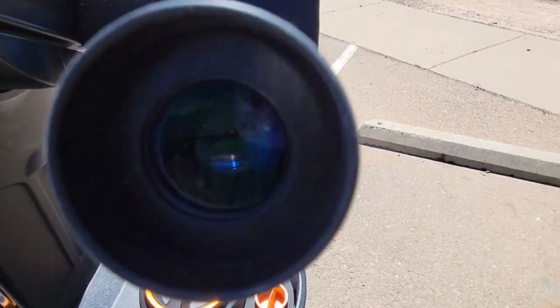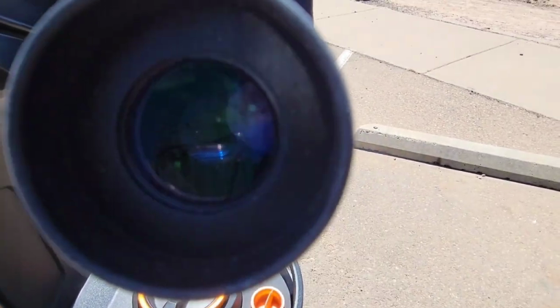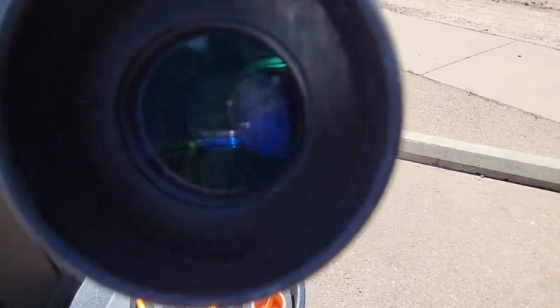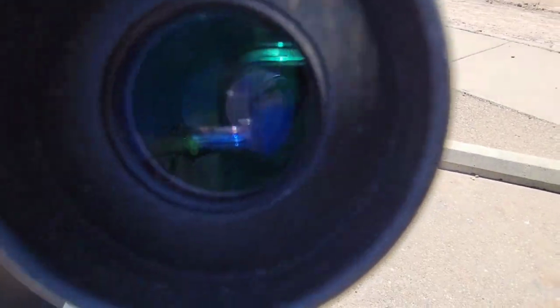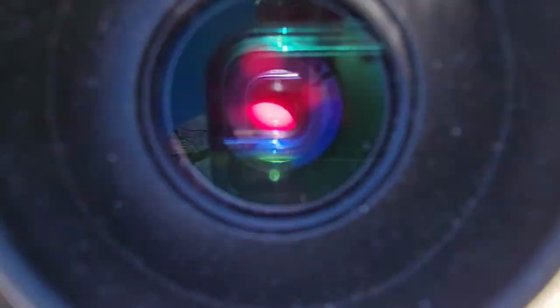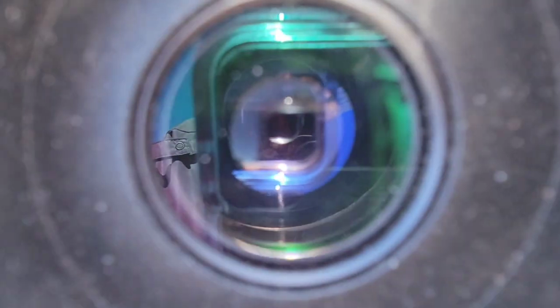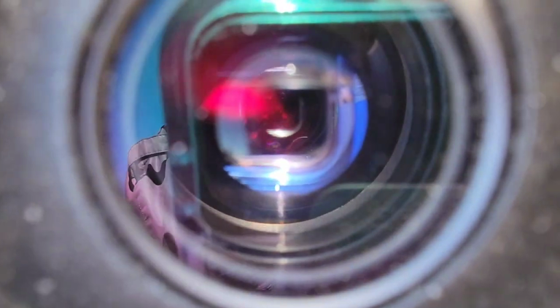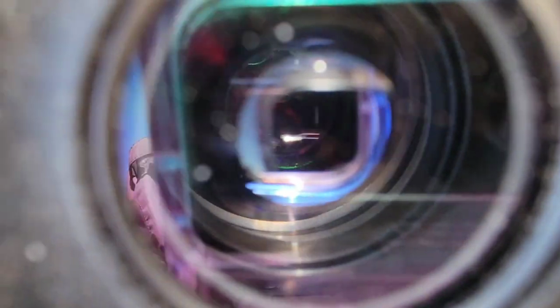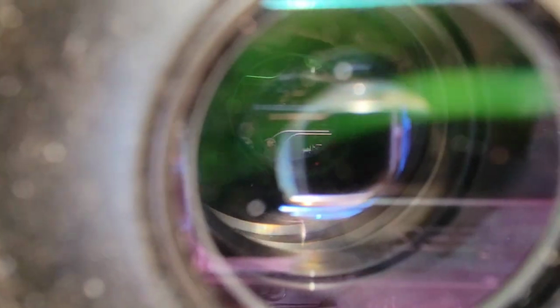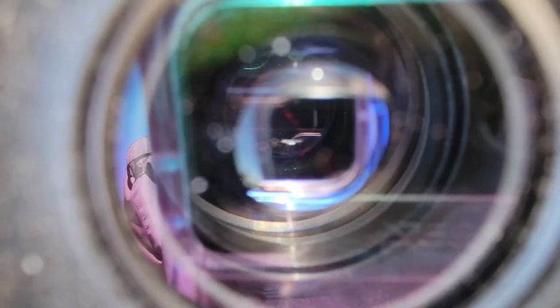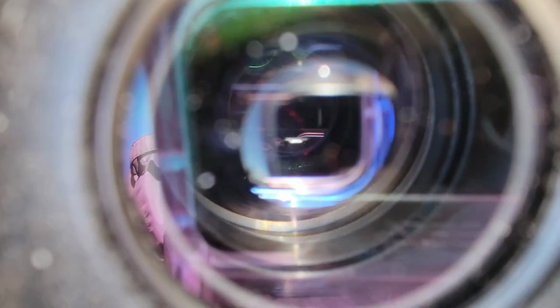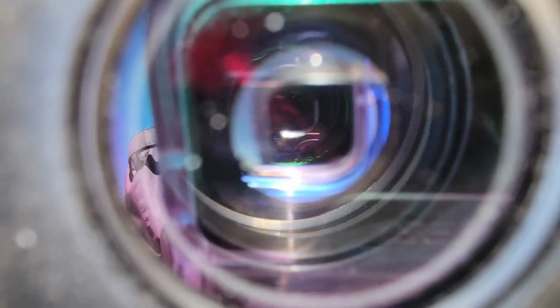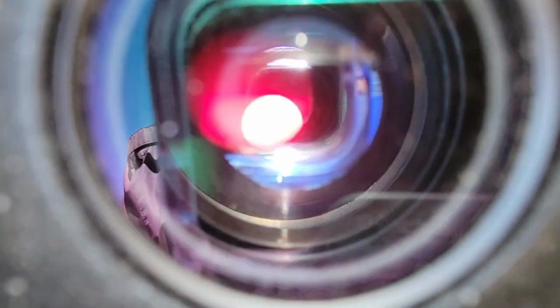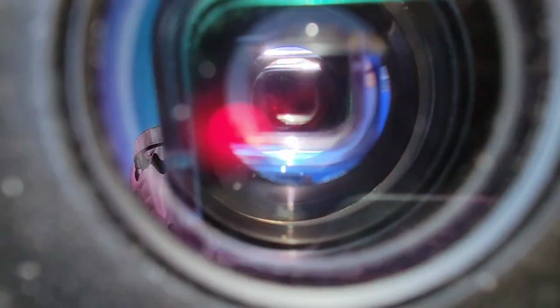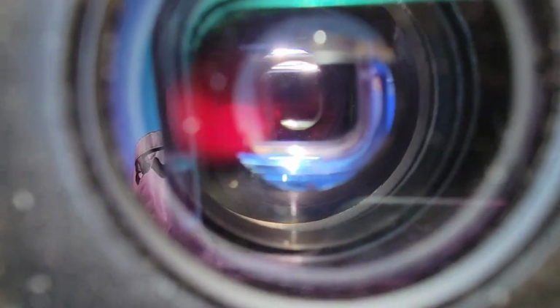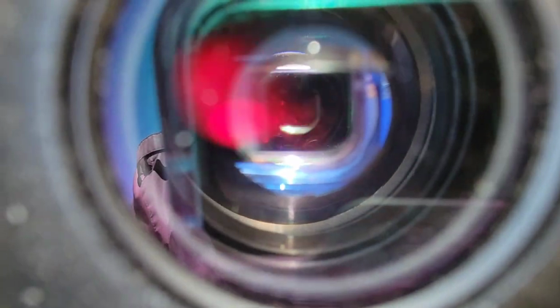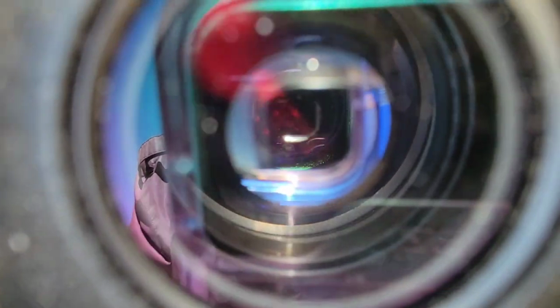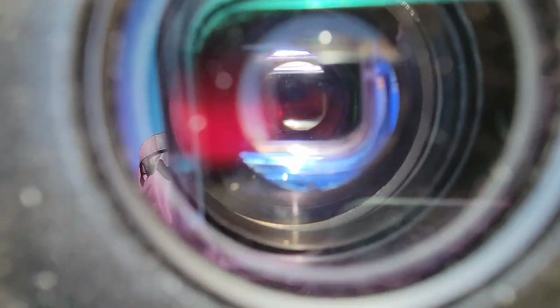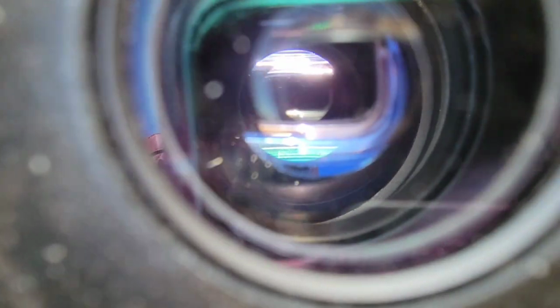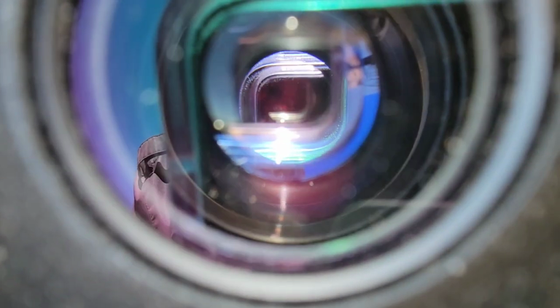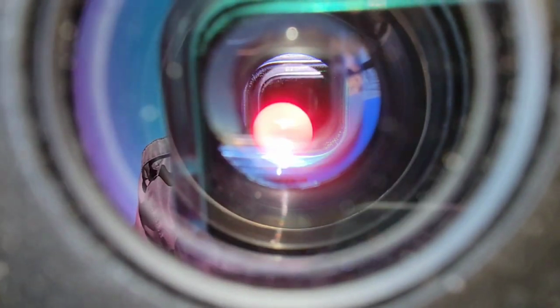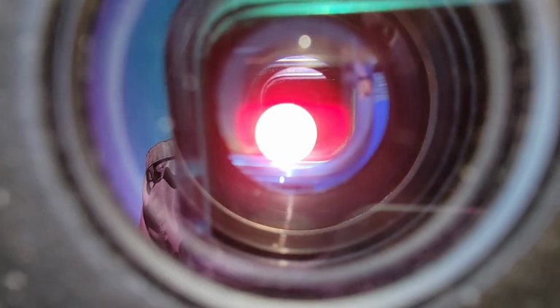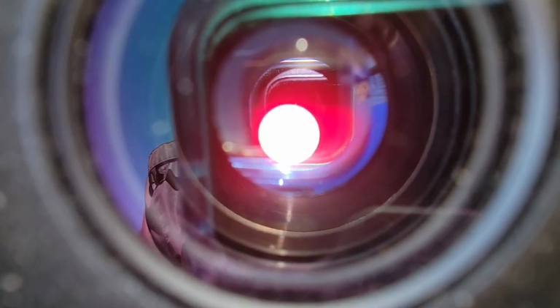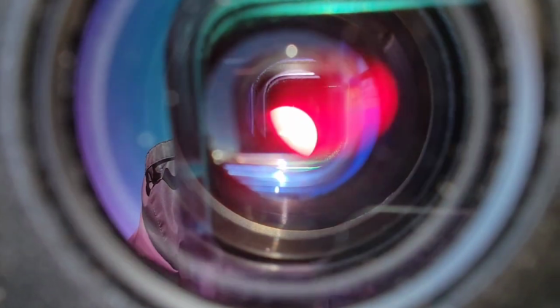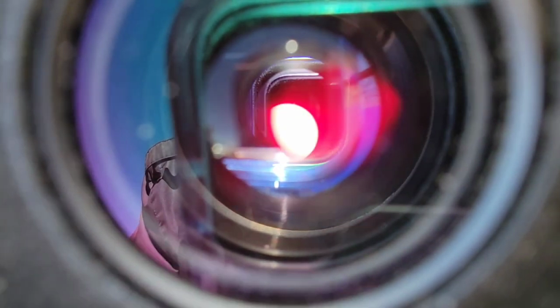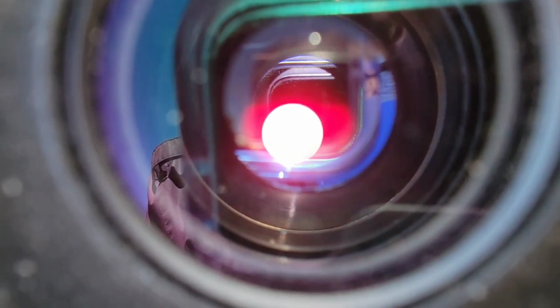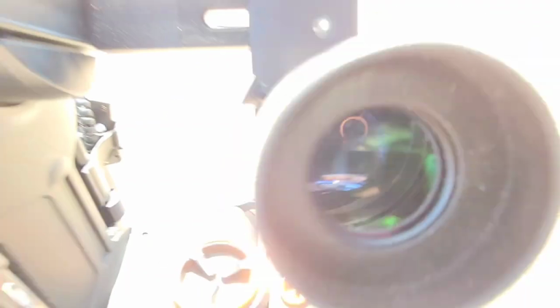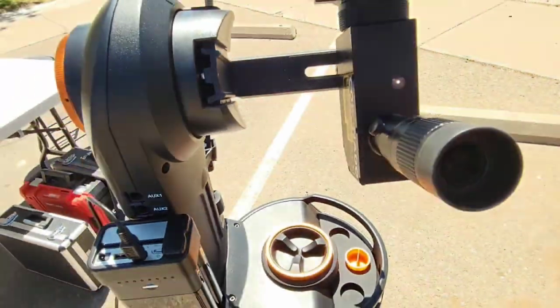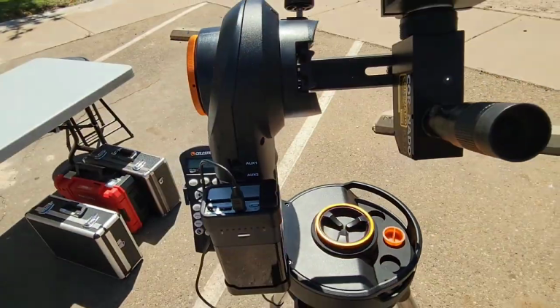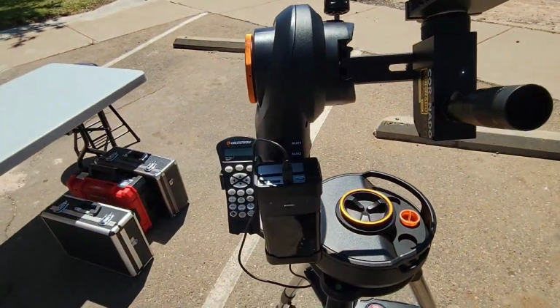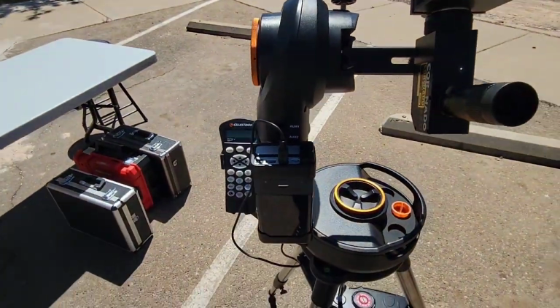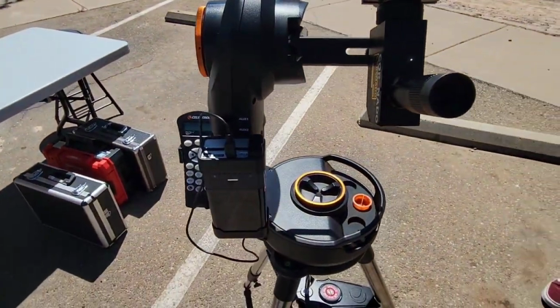Let's see if we can get an image of the Sun here. We were trying to show them the sunspots. Right there is an image of the Sun, but you just can't see the sunspots with the sunlight shining on it.